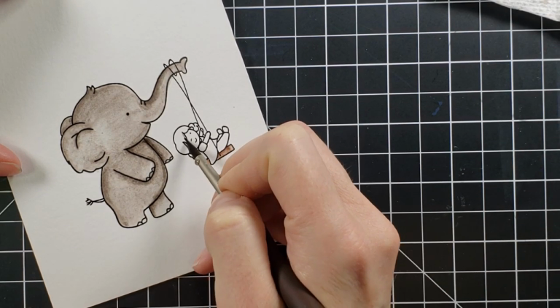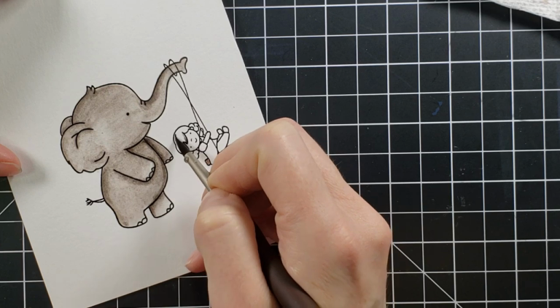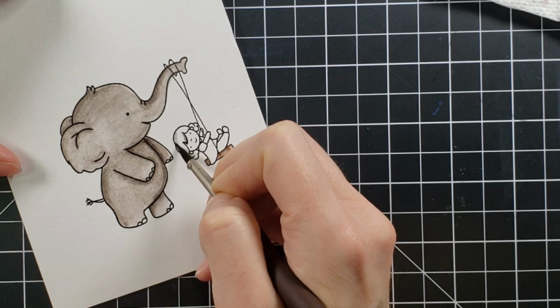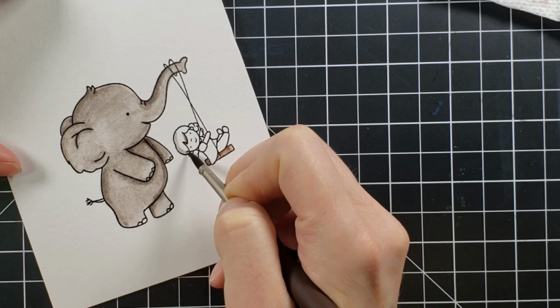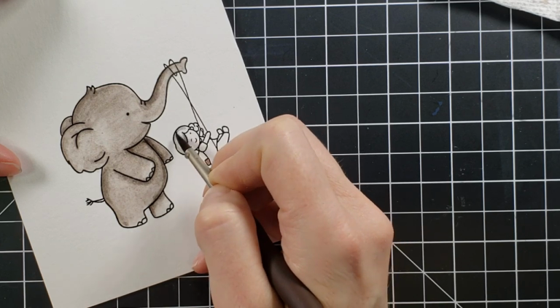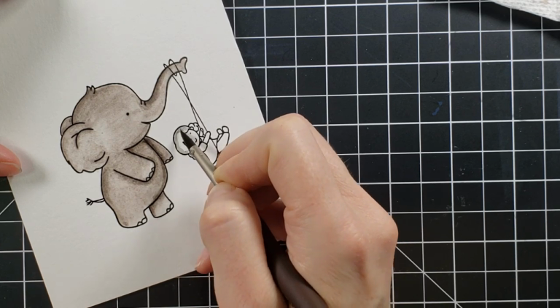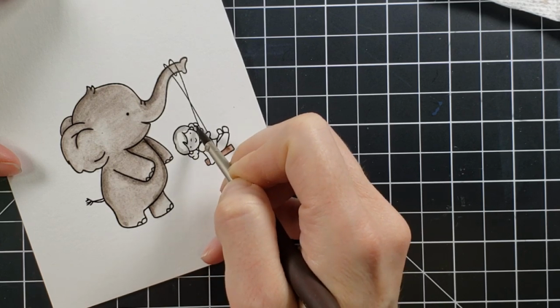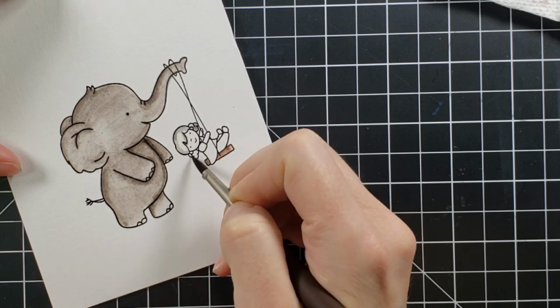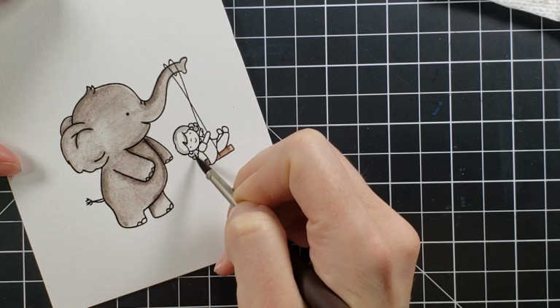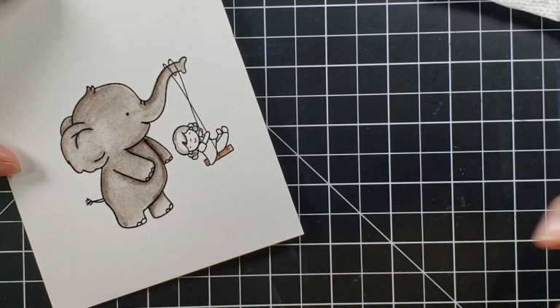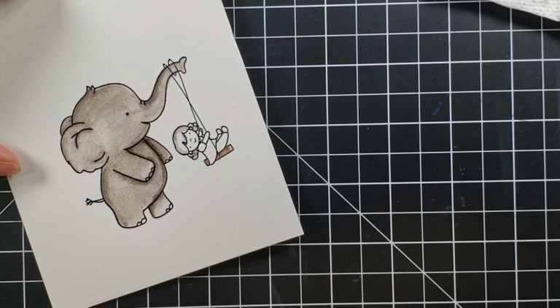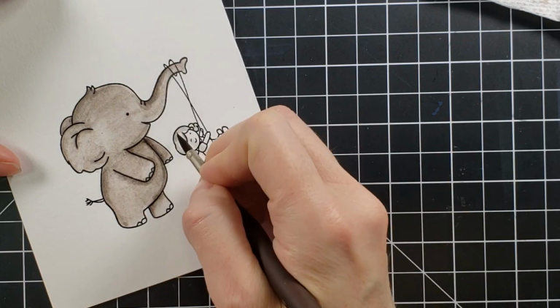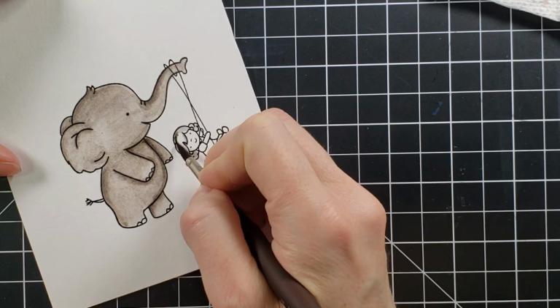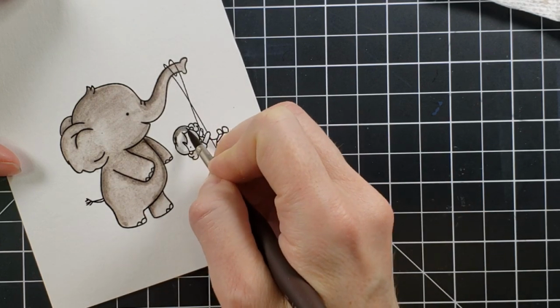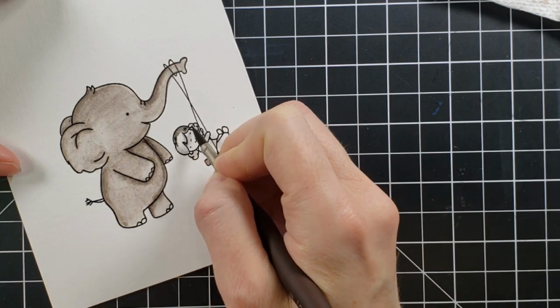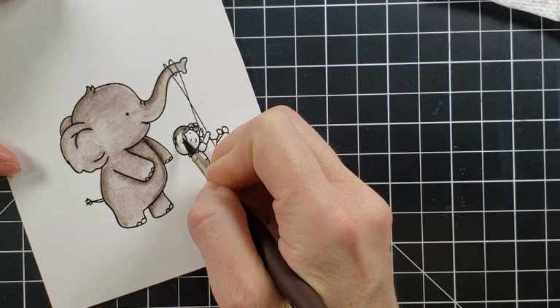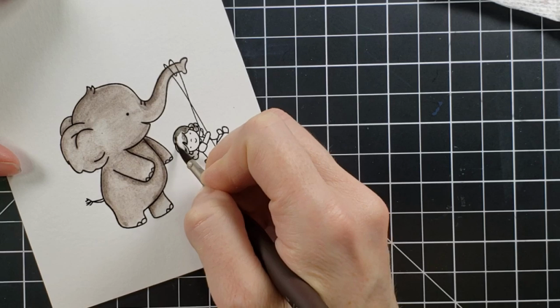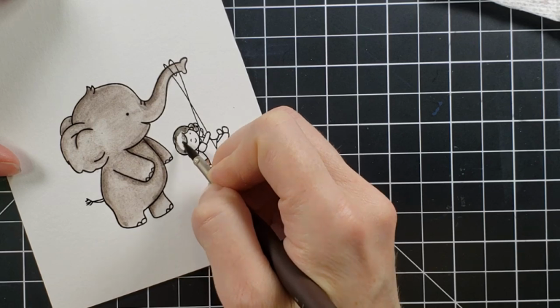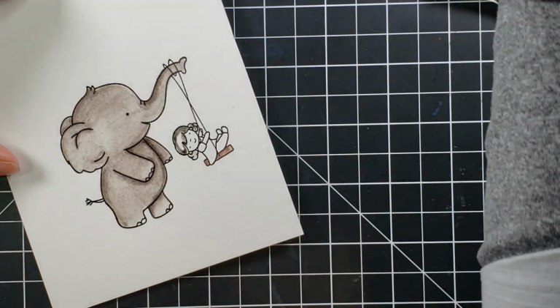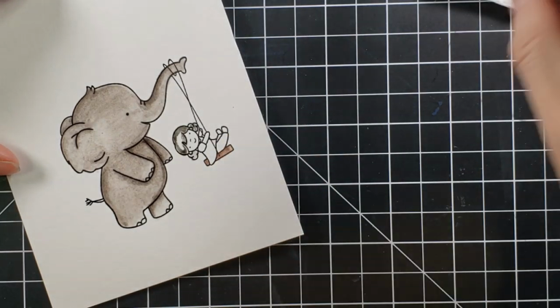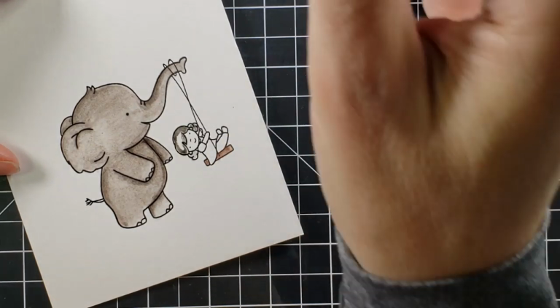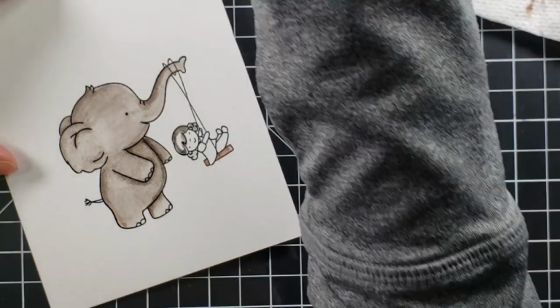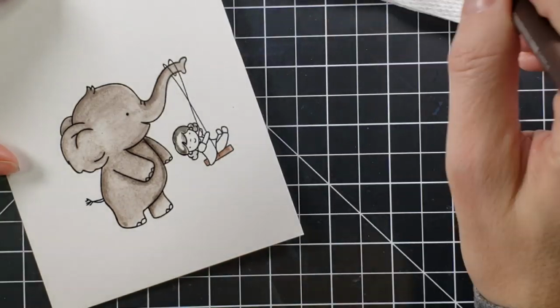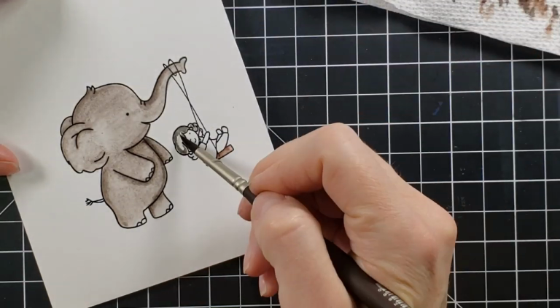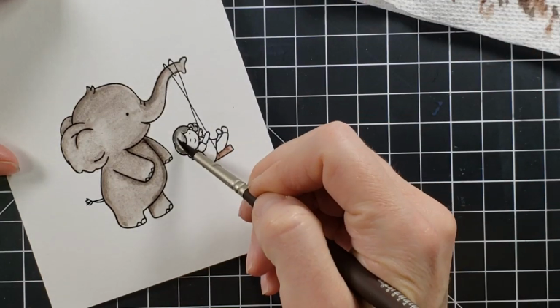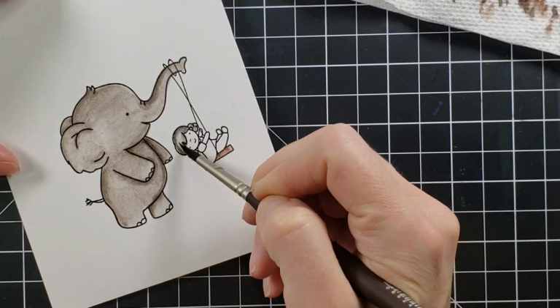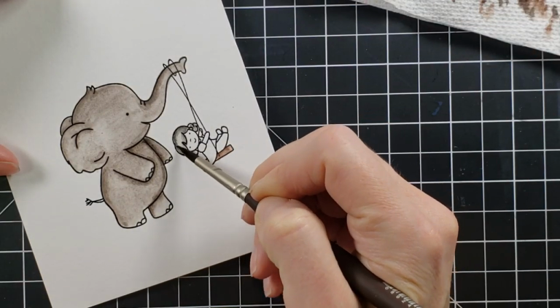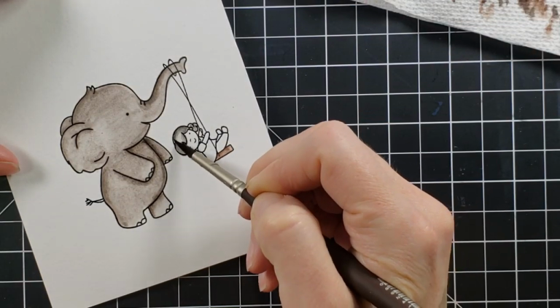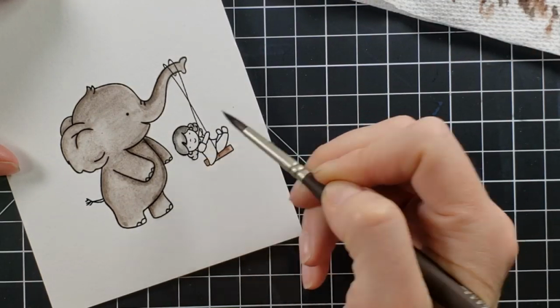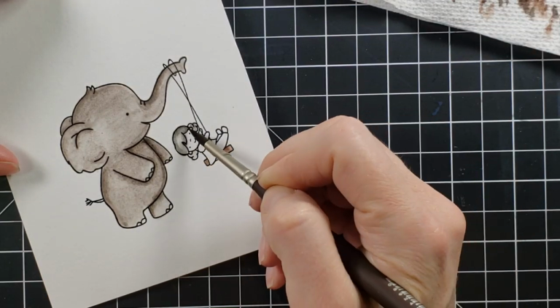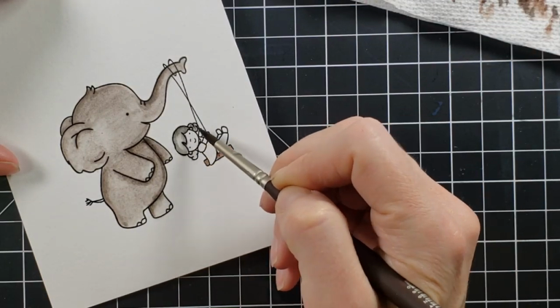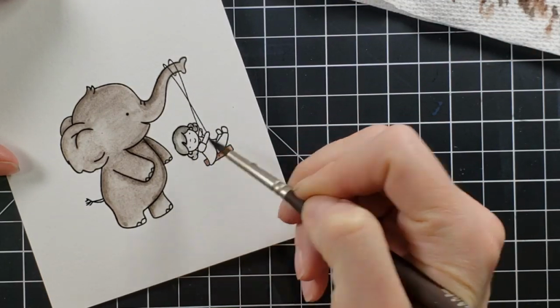And I still have a while to go until I feel comfortable. However, I really do like the way that this came out. I thought, you know what, you're on the right track, Mary. But if there's some watercolor experts out there that want to give me some tips, I'm all ears.